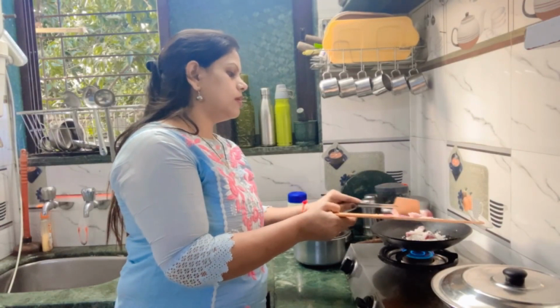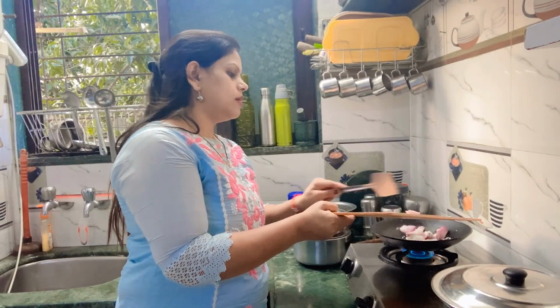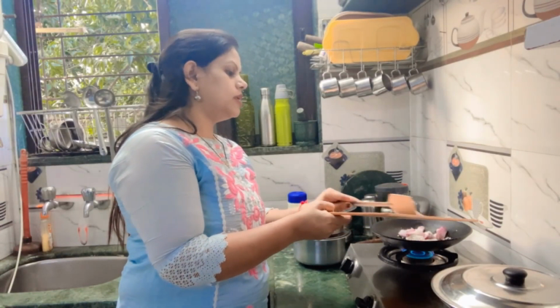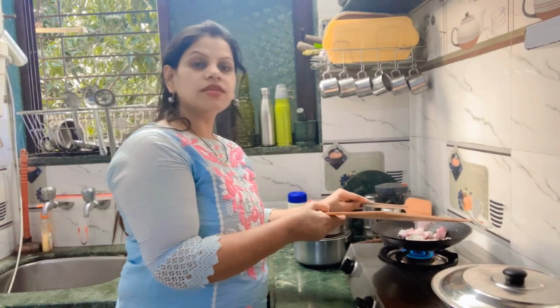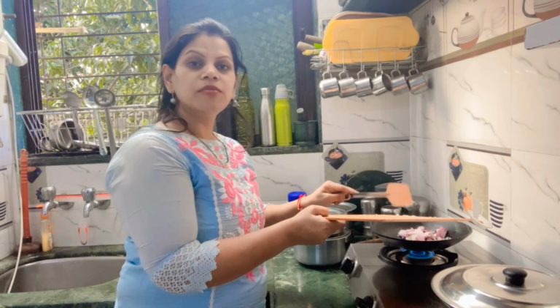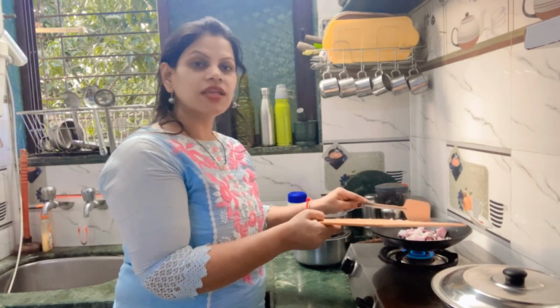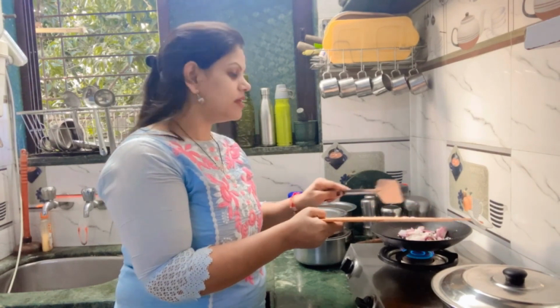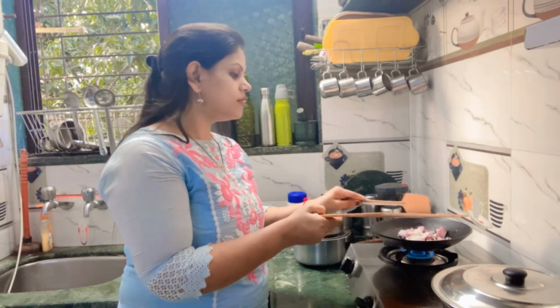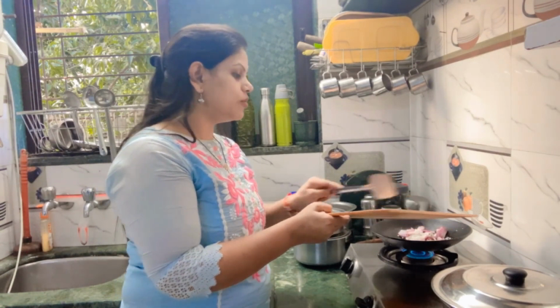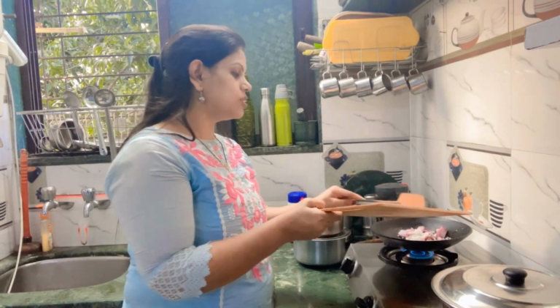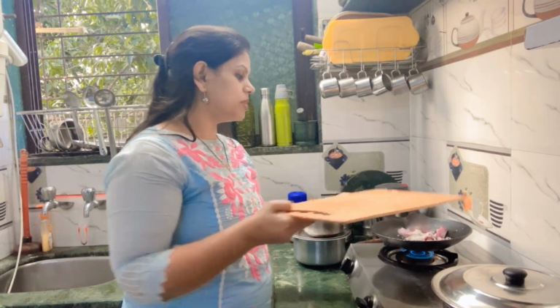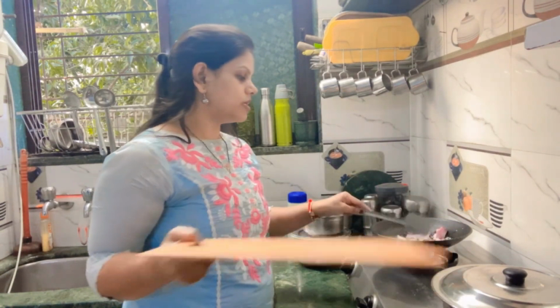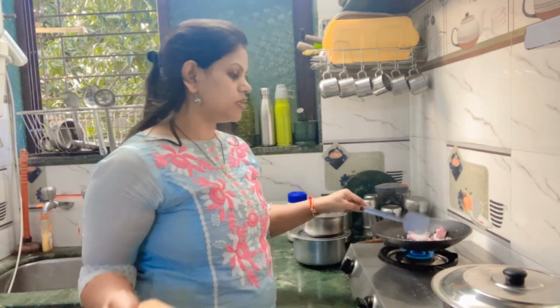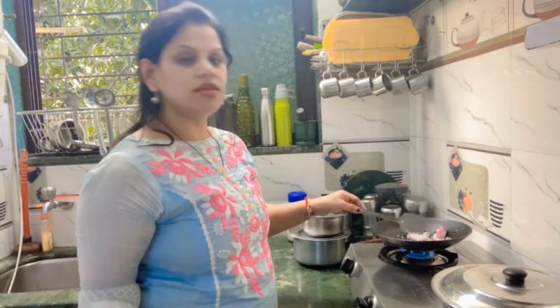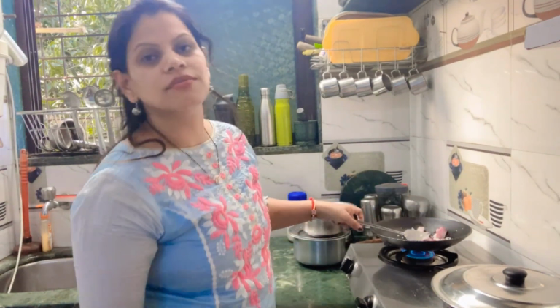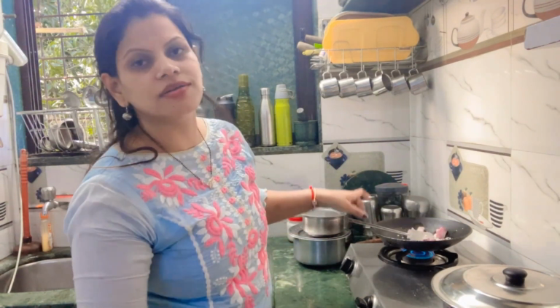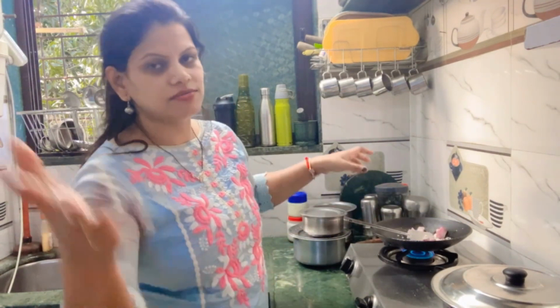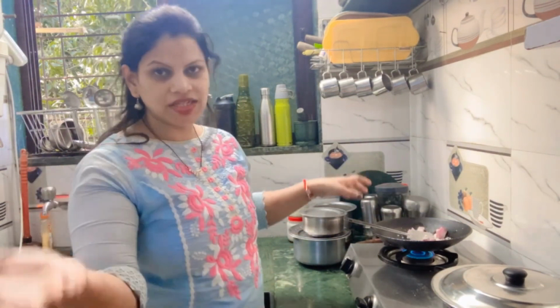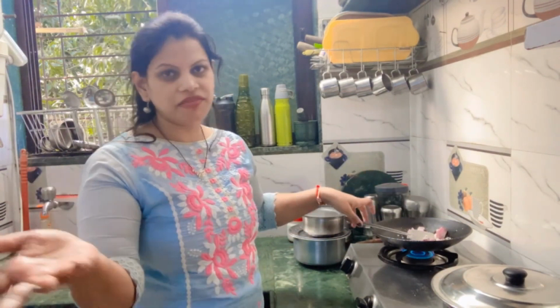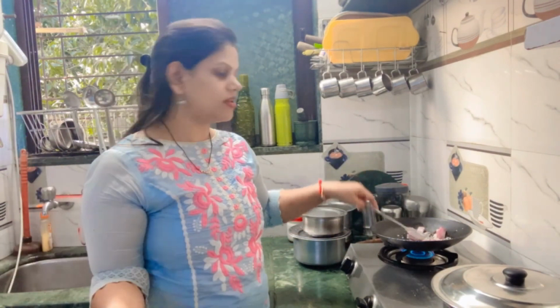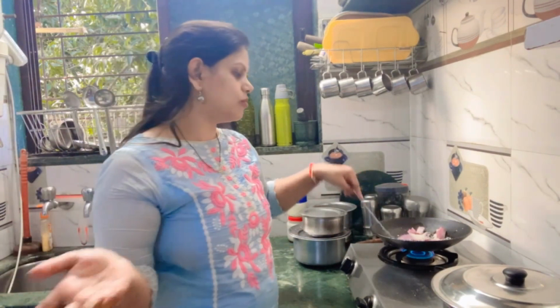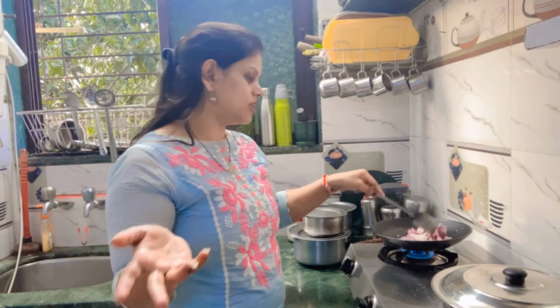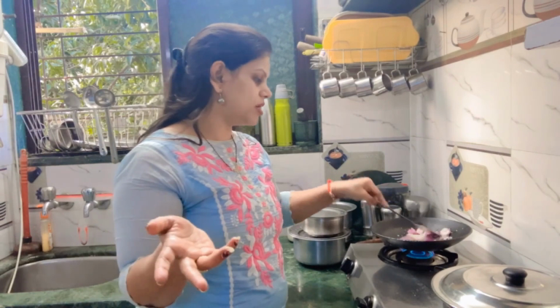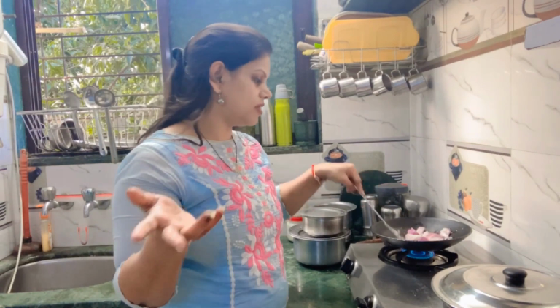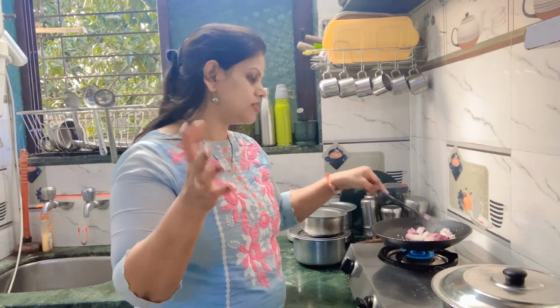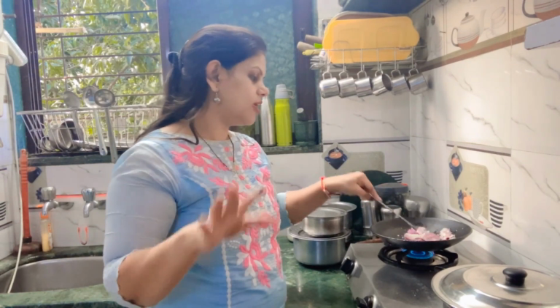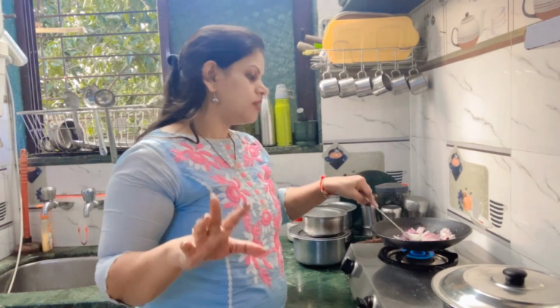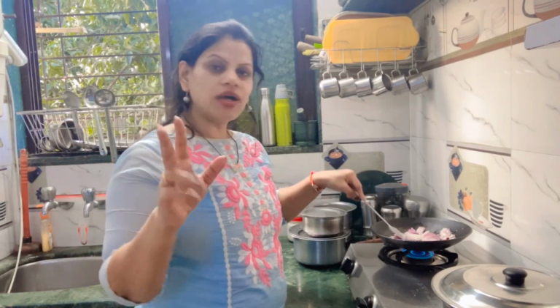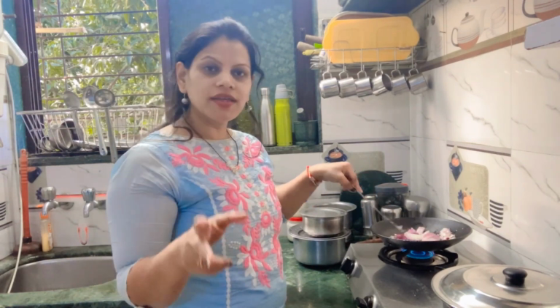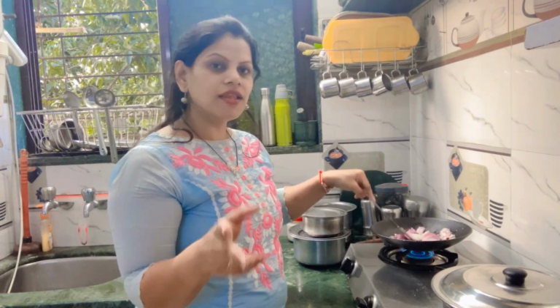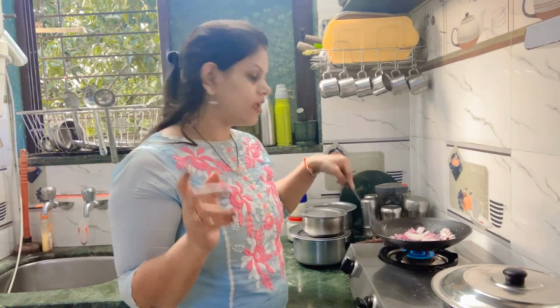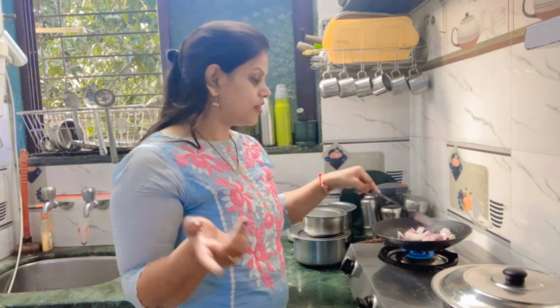Now the masala is ready for the meat. The masala is ready for the shrimp. The chicken is ready for the shrimp. The shrimp is ready to cook.